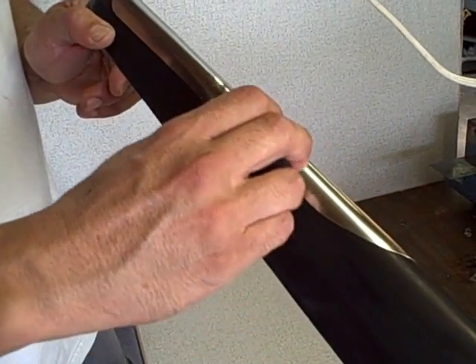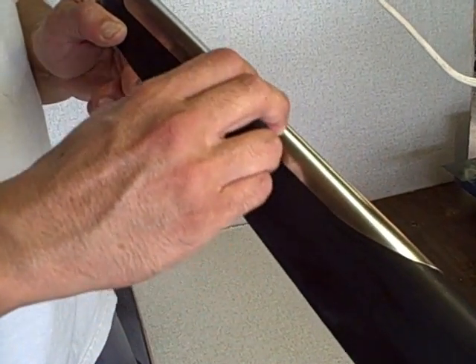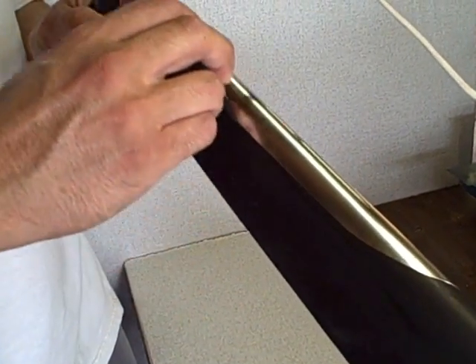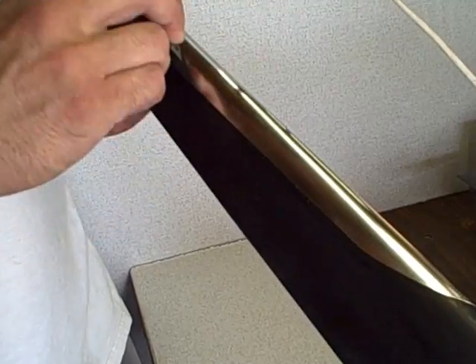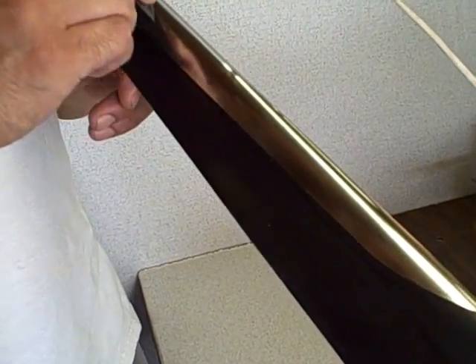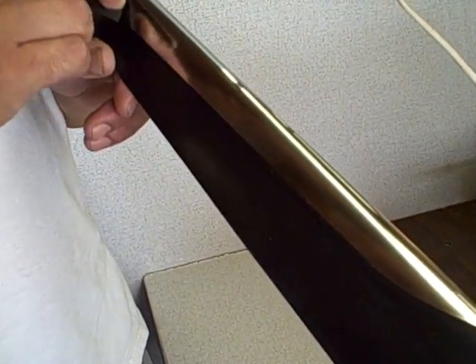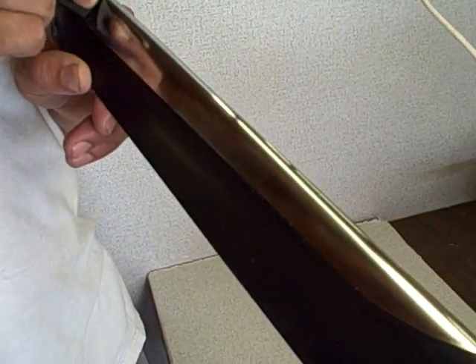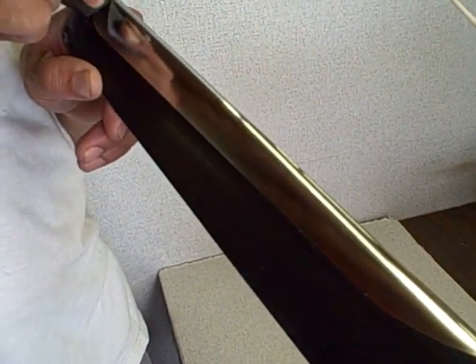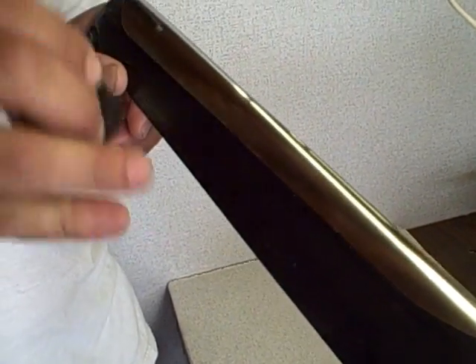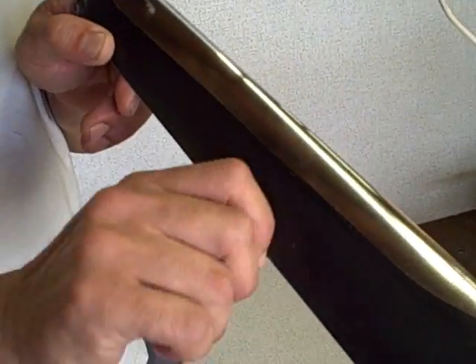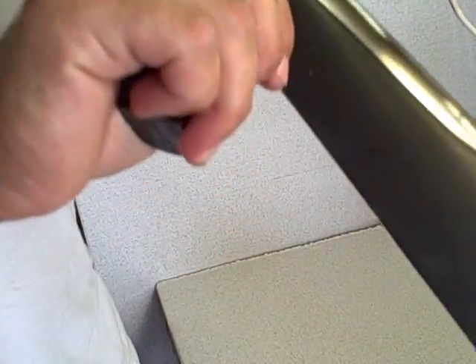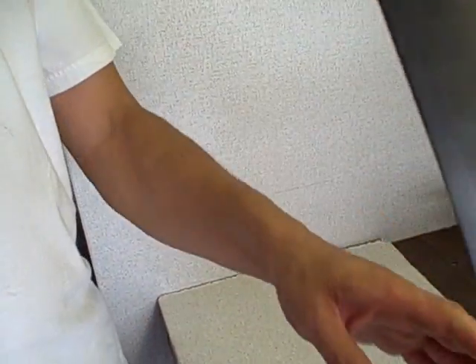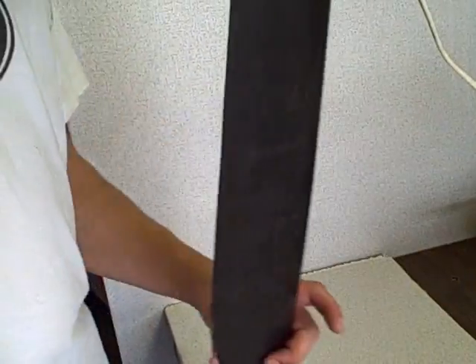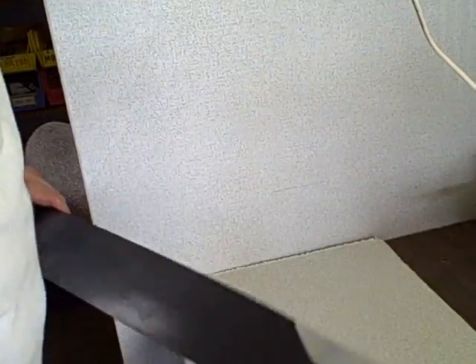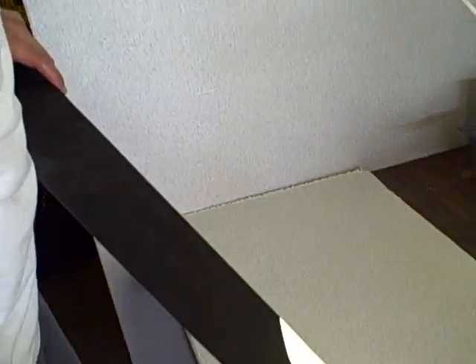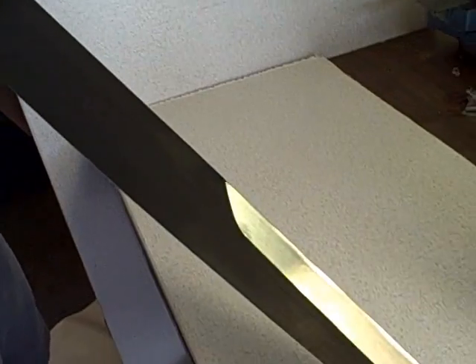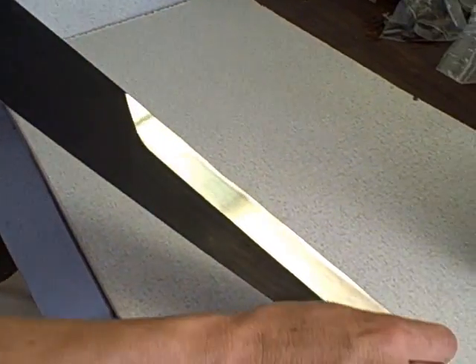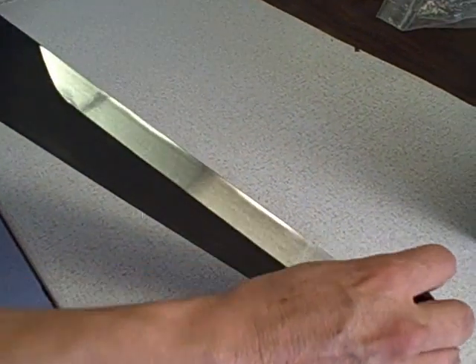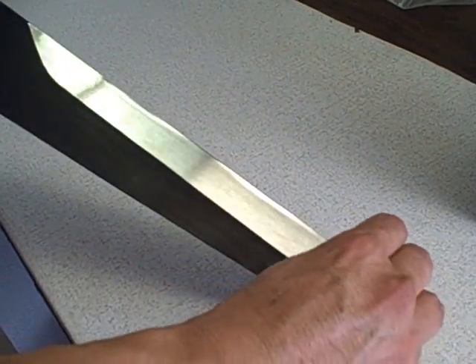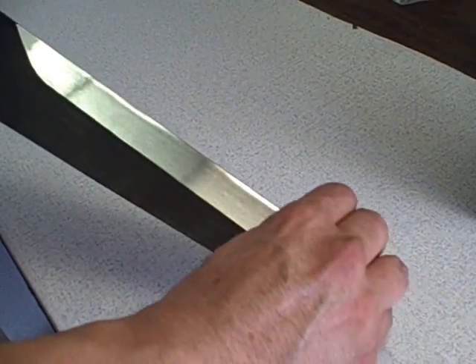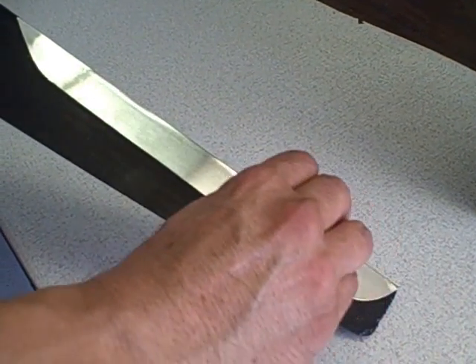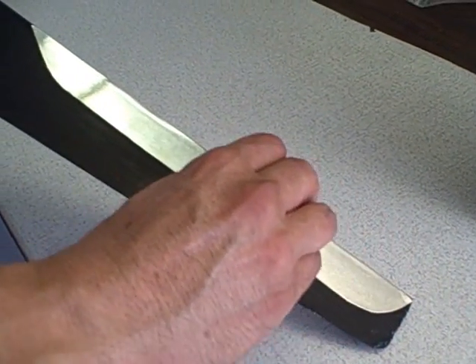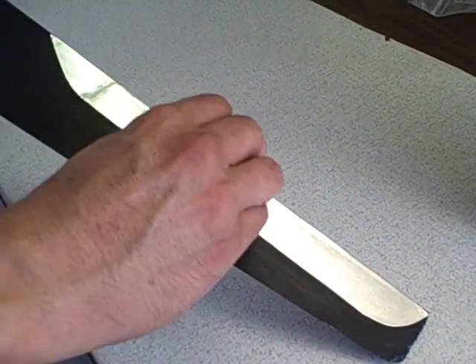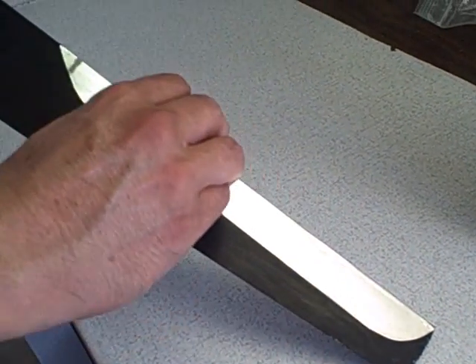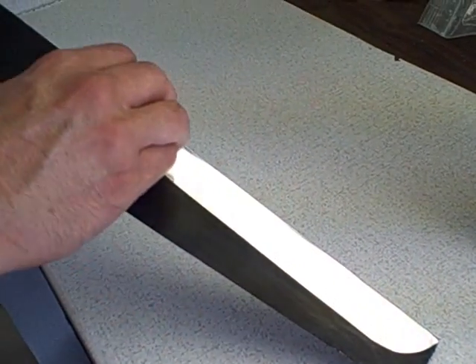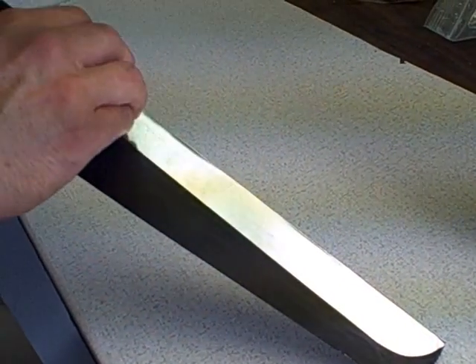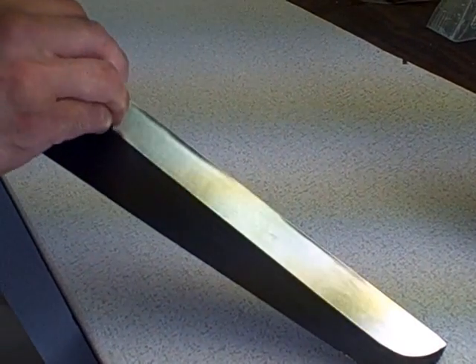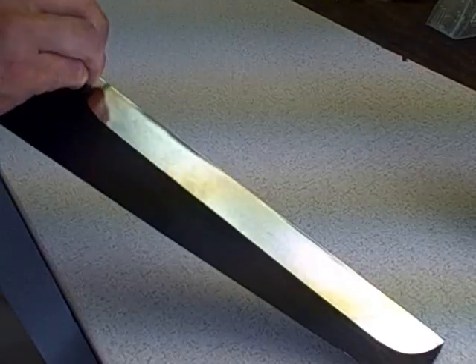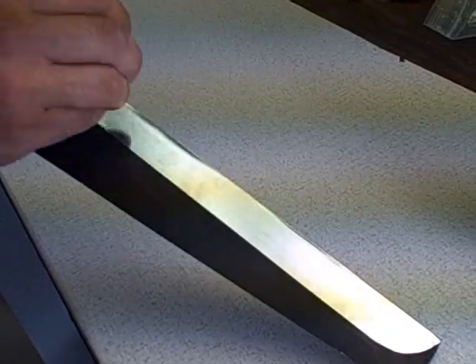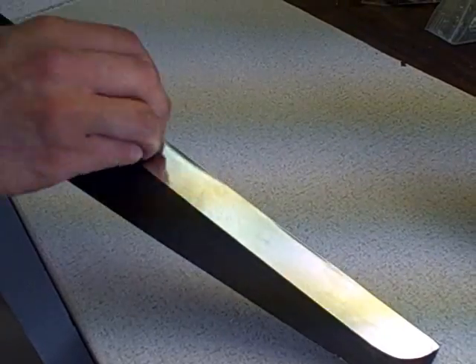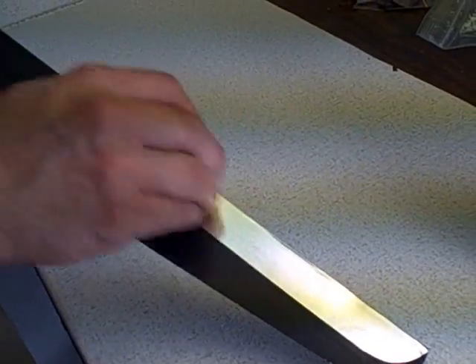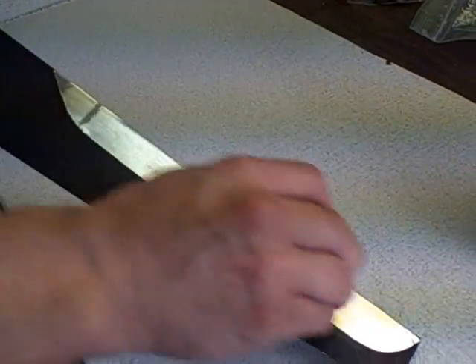Once you have the tape on the blade, go around the edges again with the ABS plastic to make sure the edges are pressed down good. Be careful the whole time that you're not going to cut your fingers.